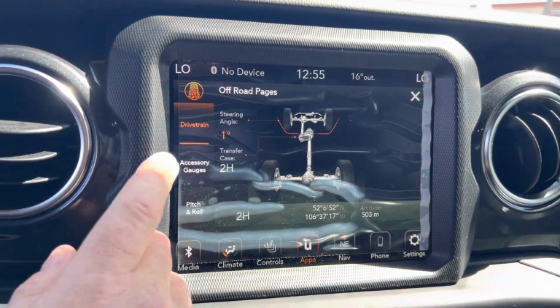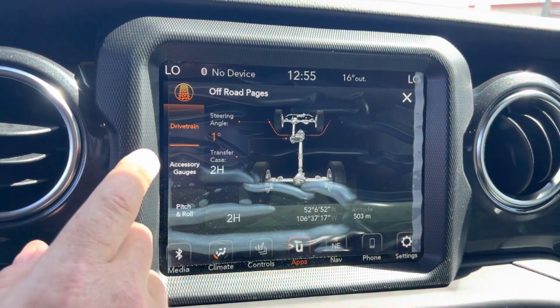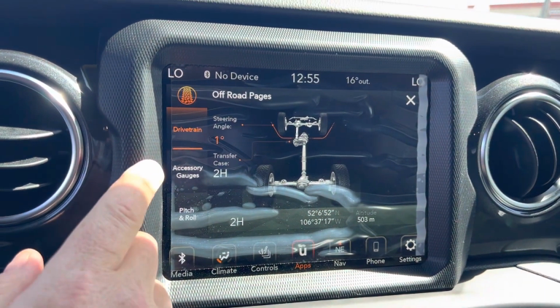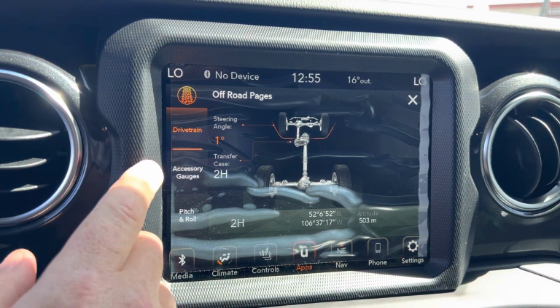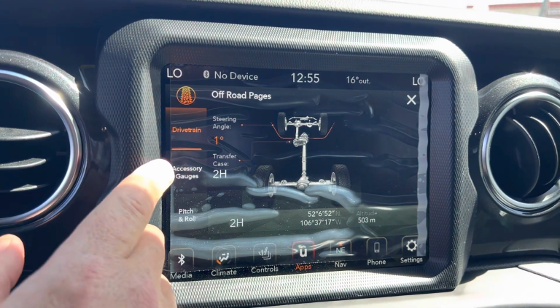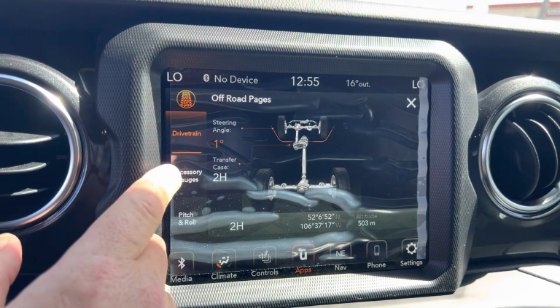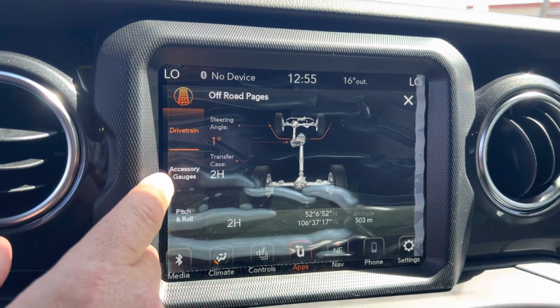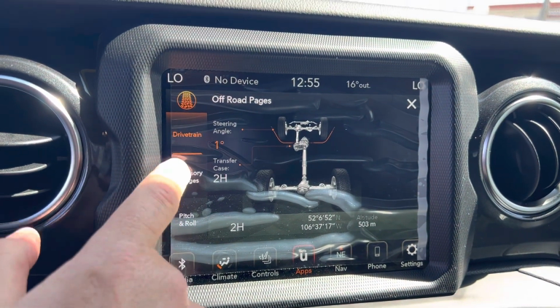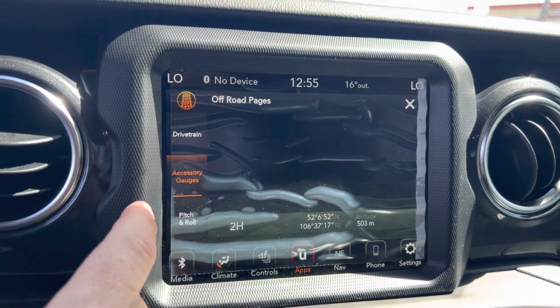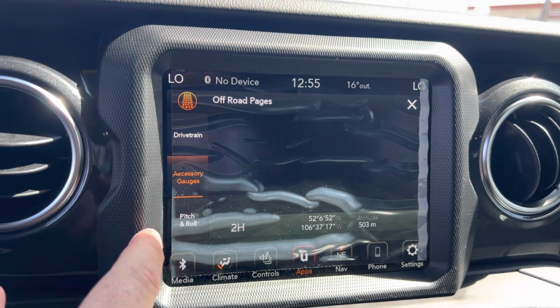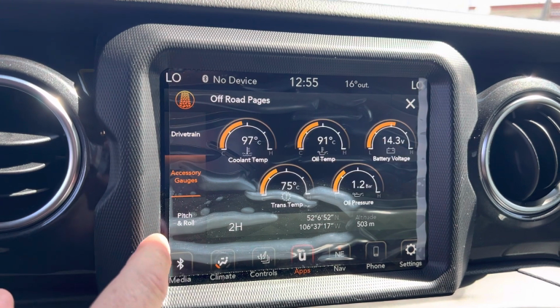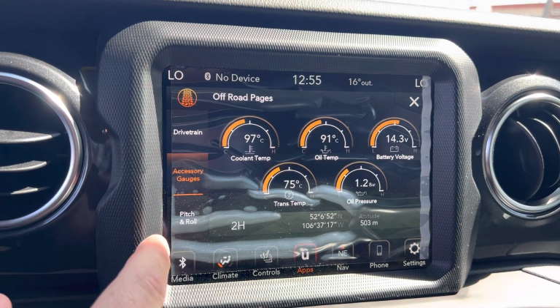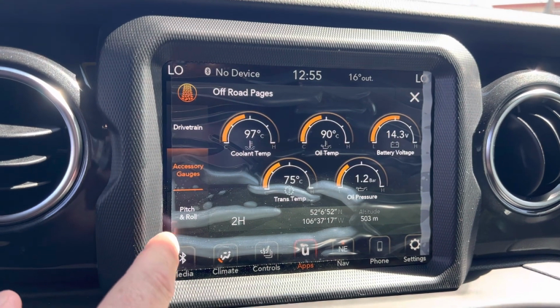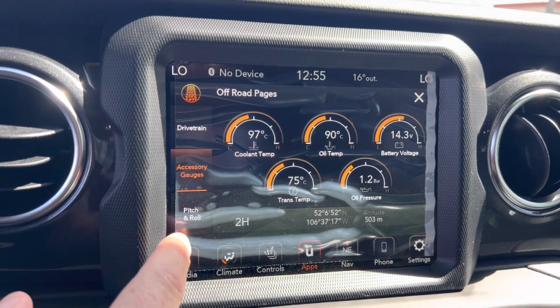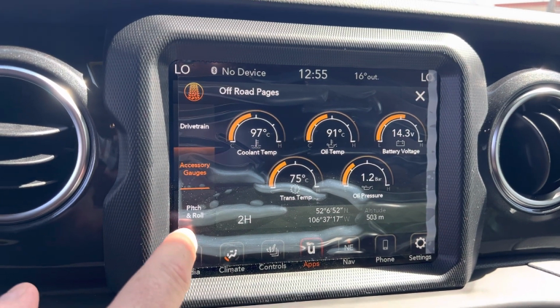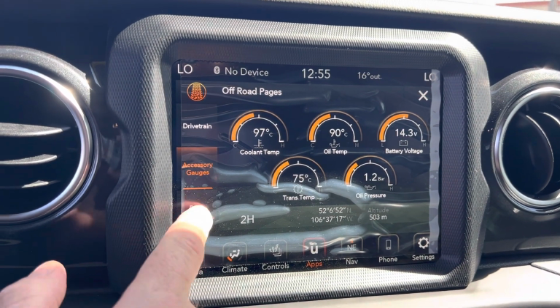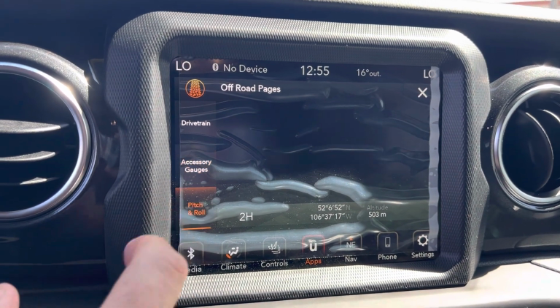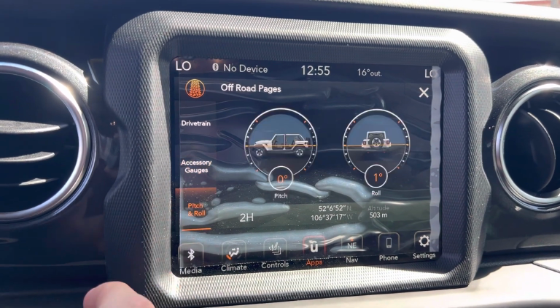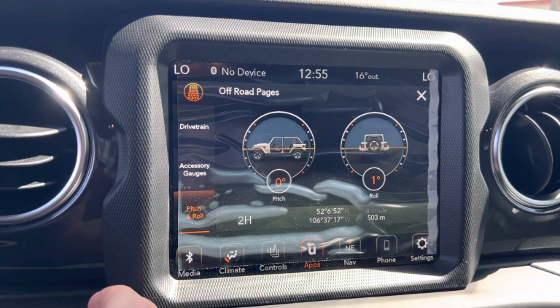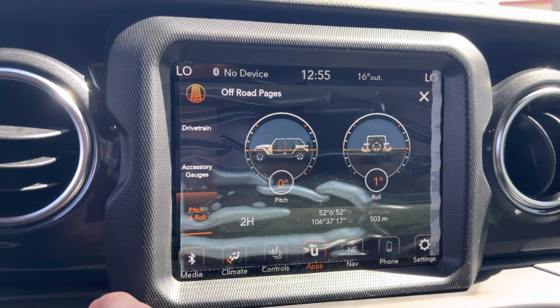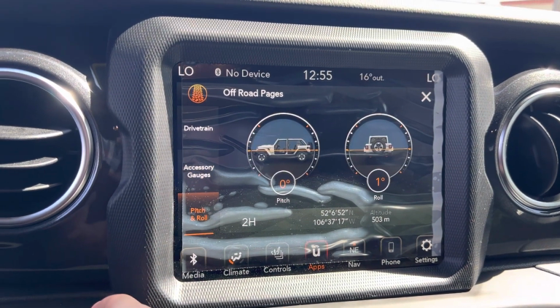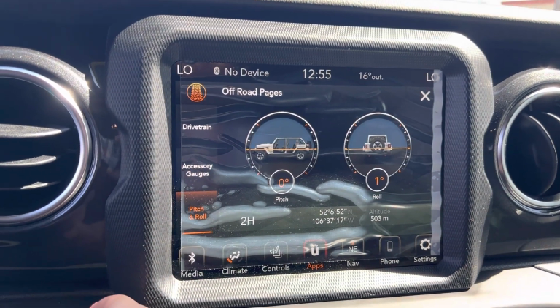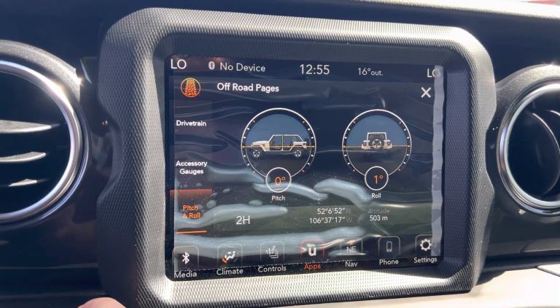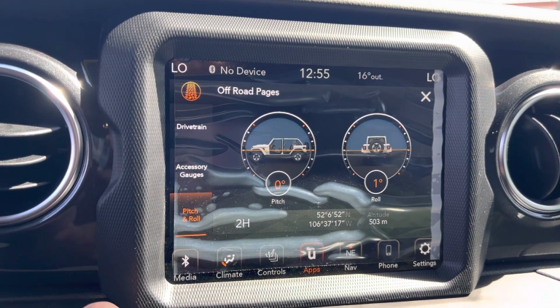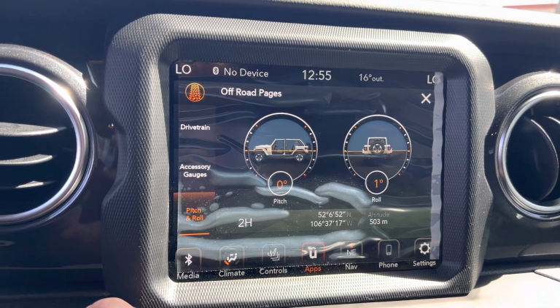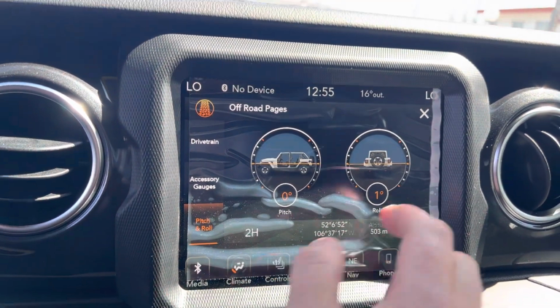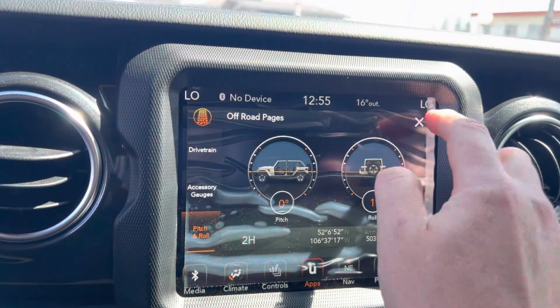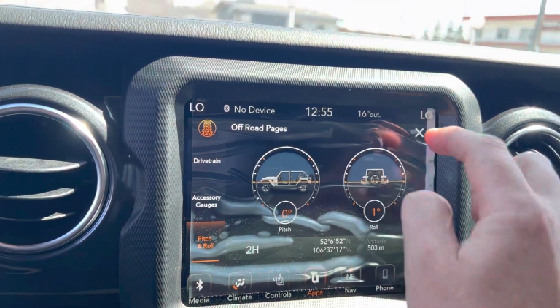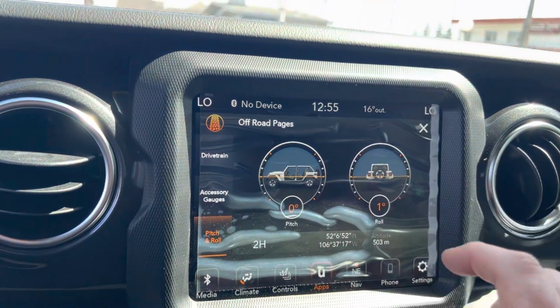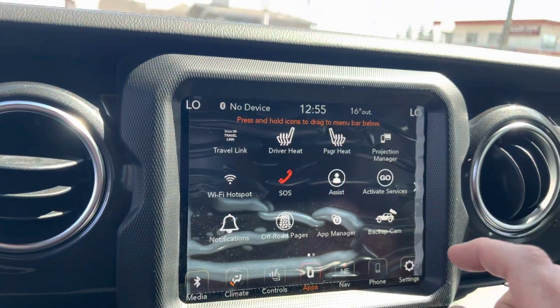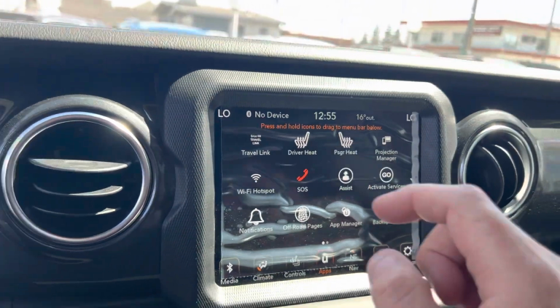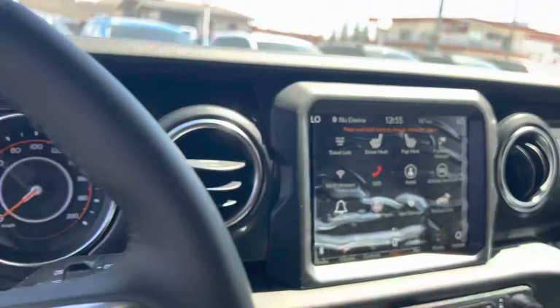There's your drivetrain — we're on a 1-degree angle right there. Accessory gauges: pitch and roll — we're on a 1-degree roll right now. There's a quick look at the off-road display.